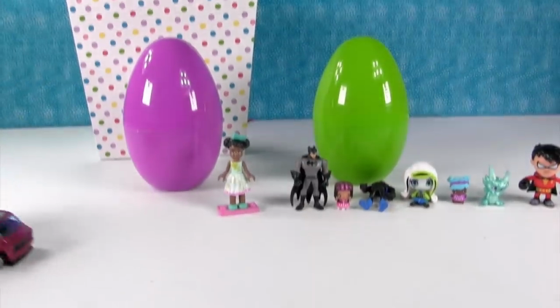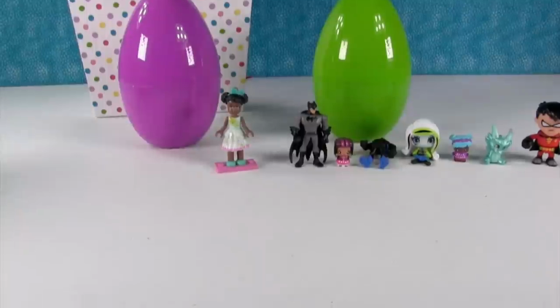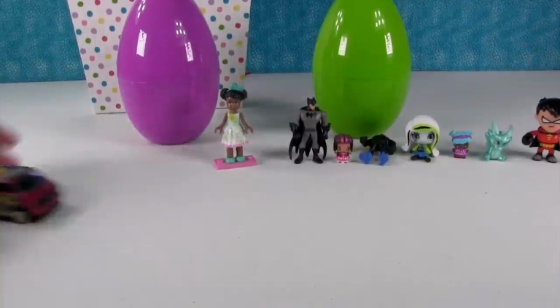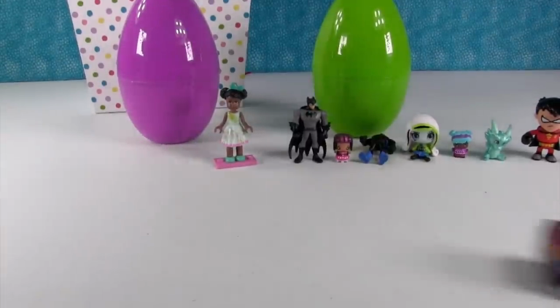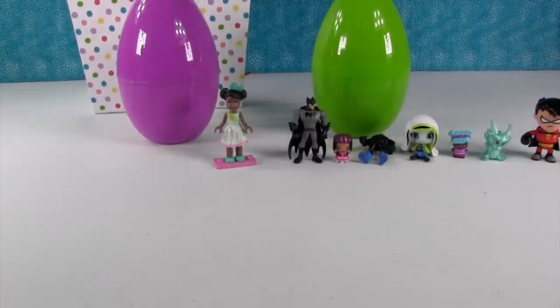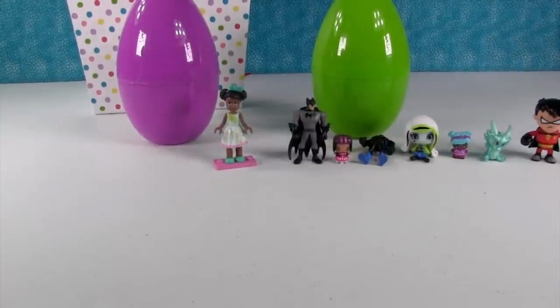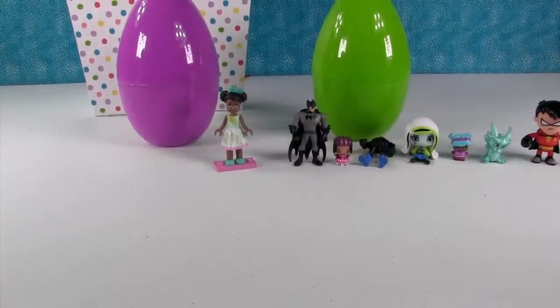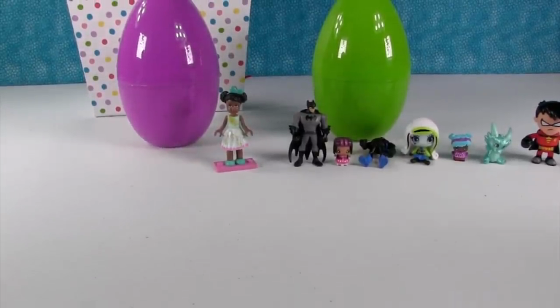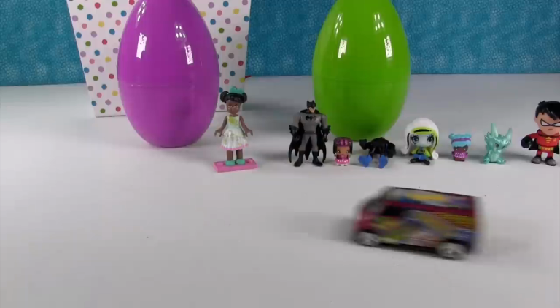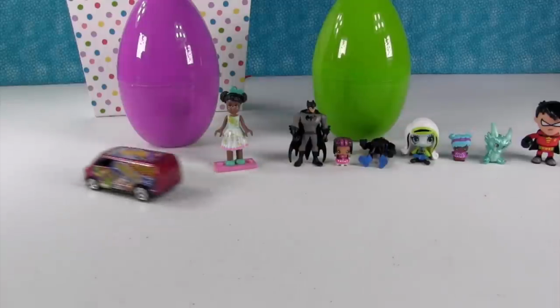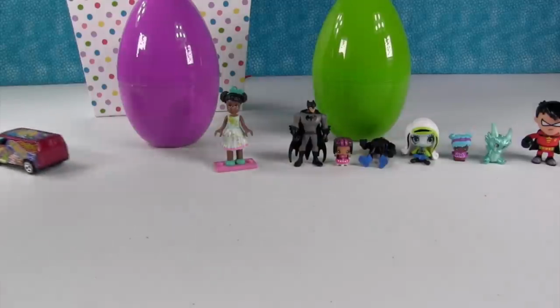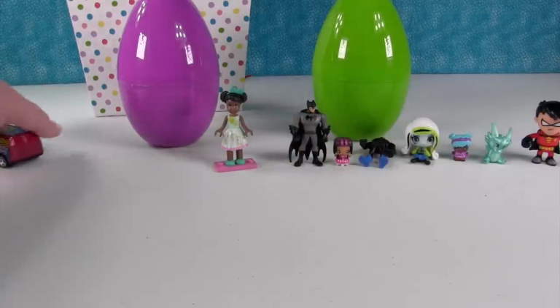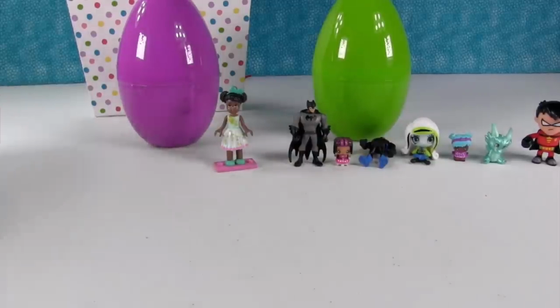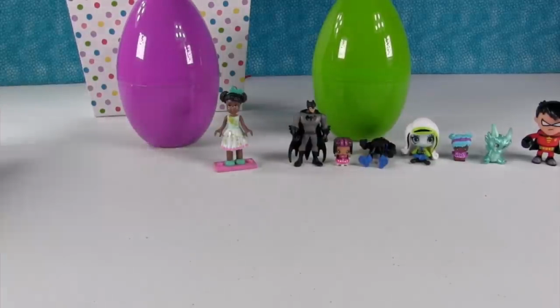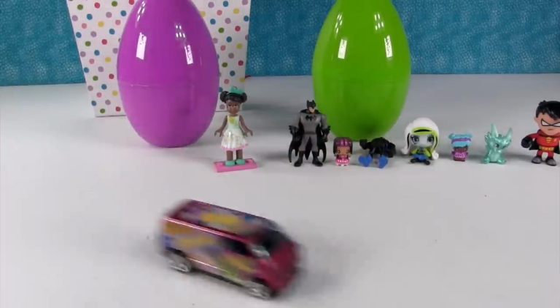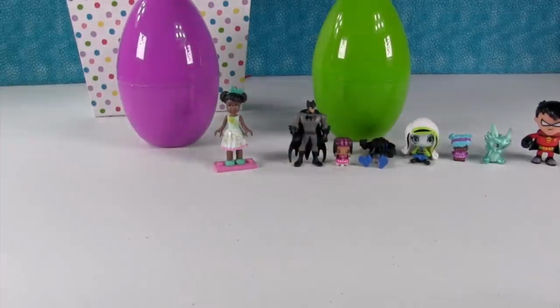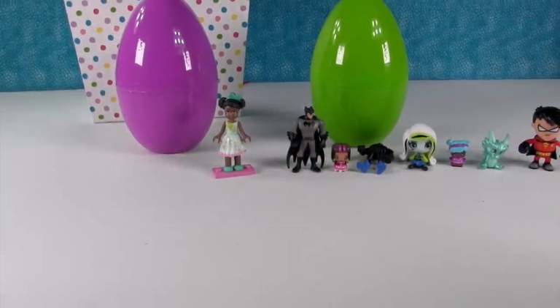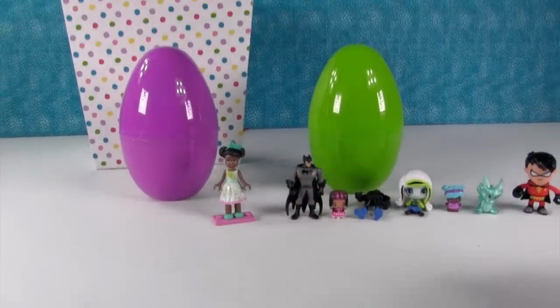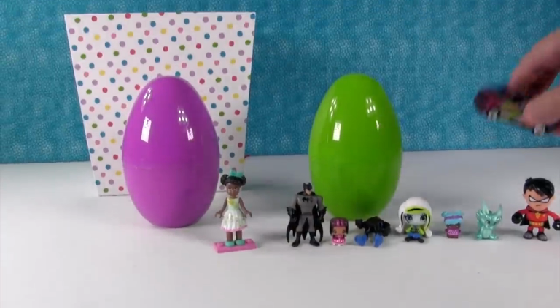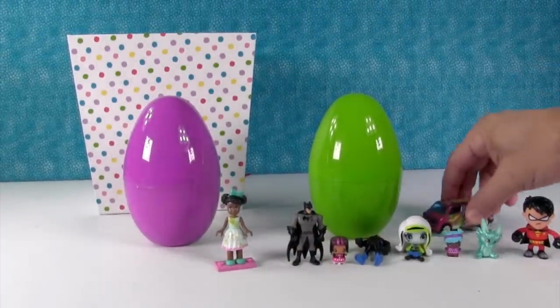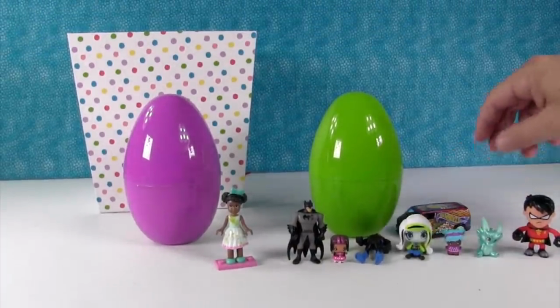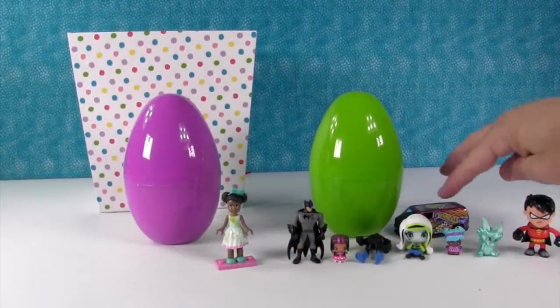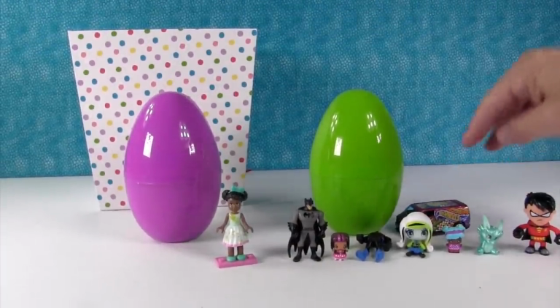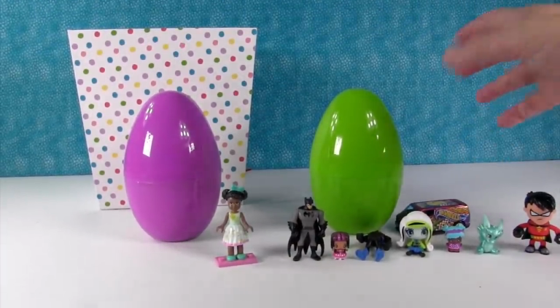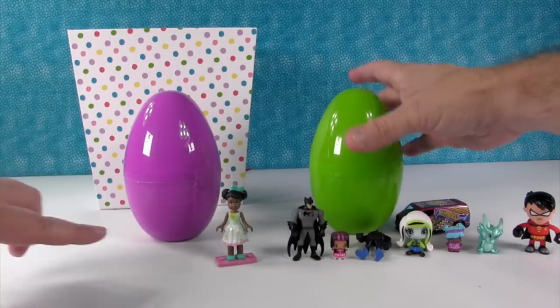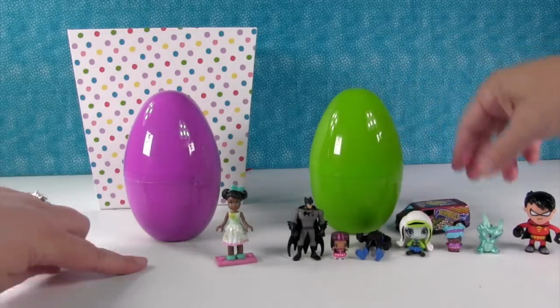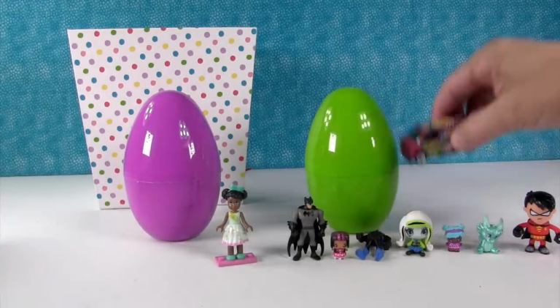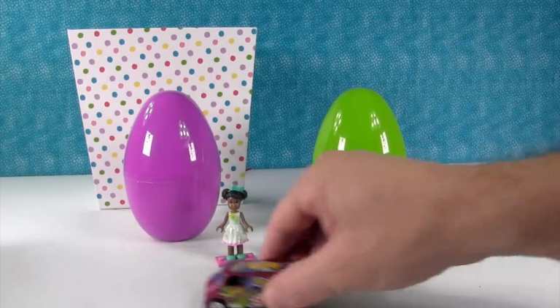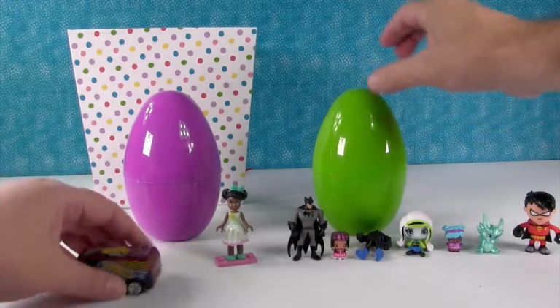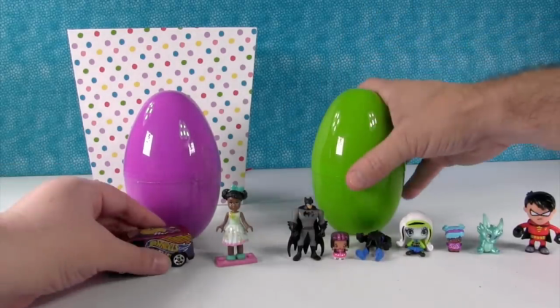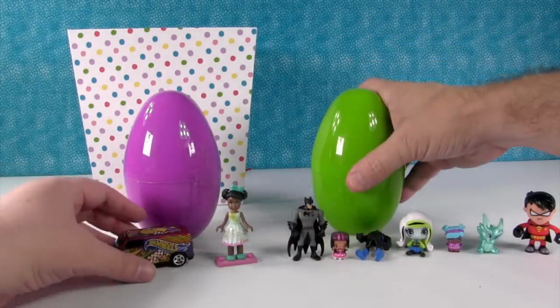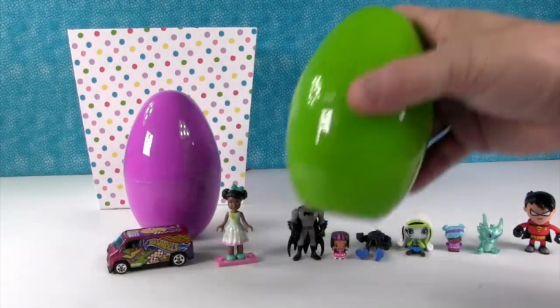Hot Wheels are fun. They roll so good — they are the best rolling car on the market in my opinion. Okay, I need it over on my side. I don't have any stuff. Here we go — green egg.